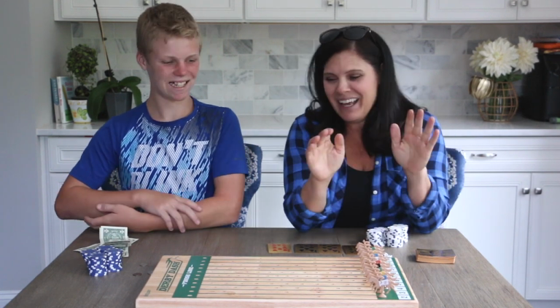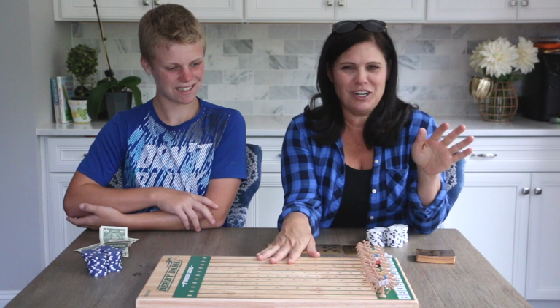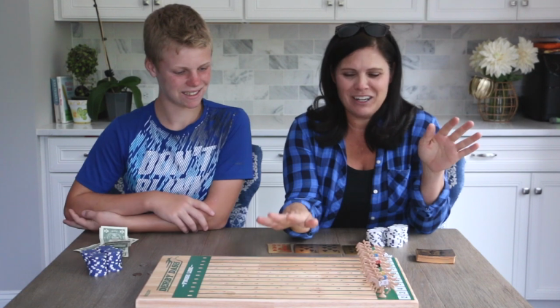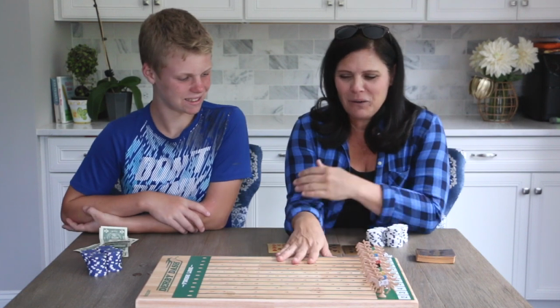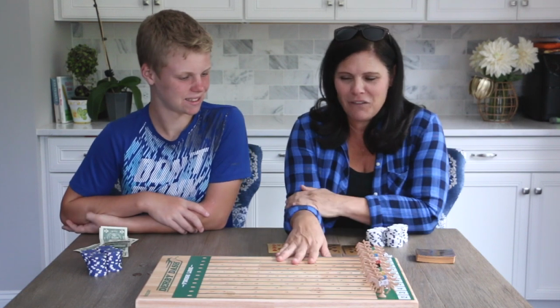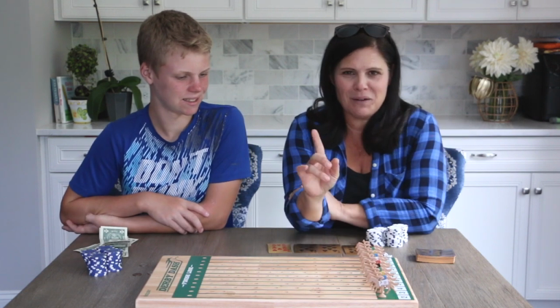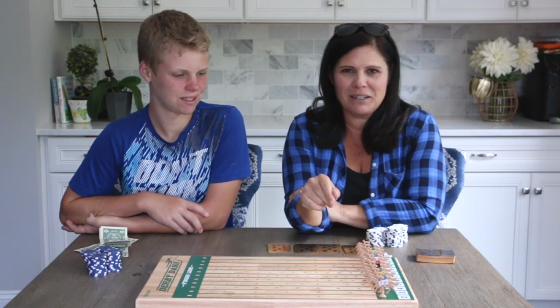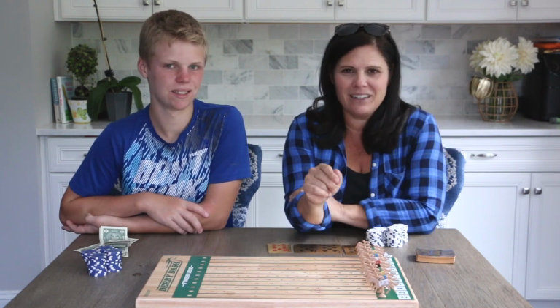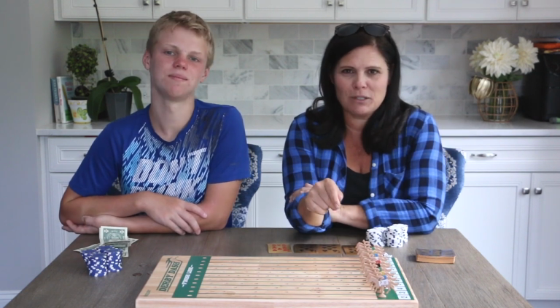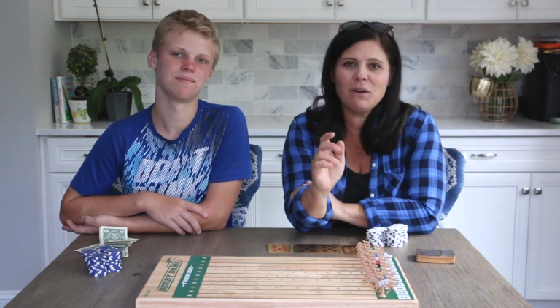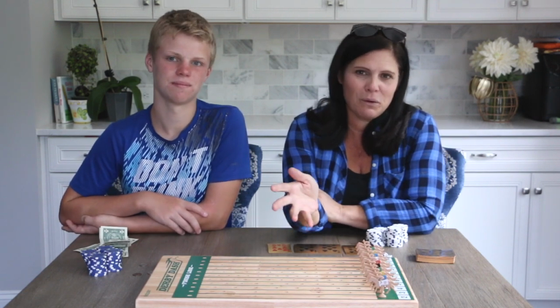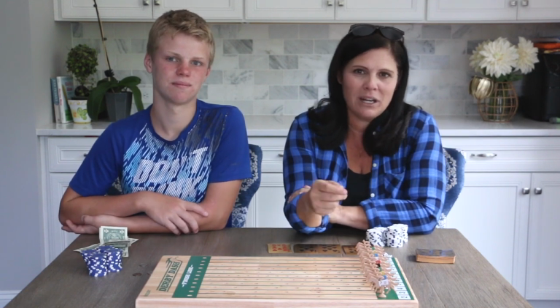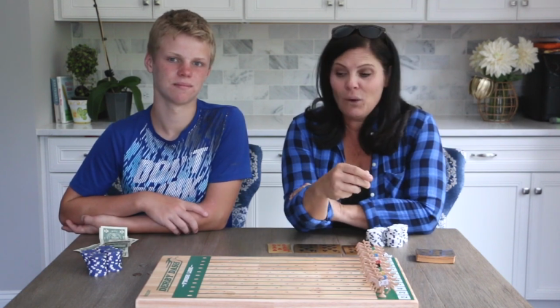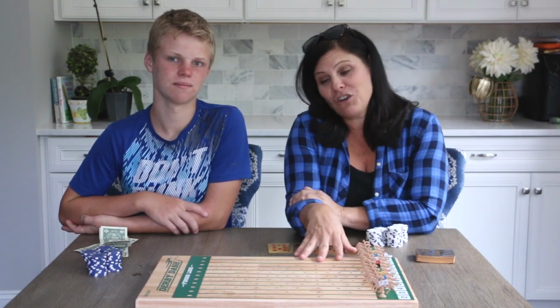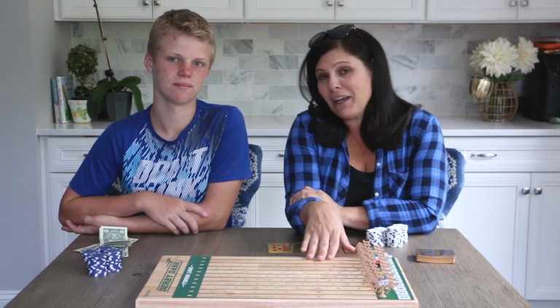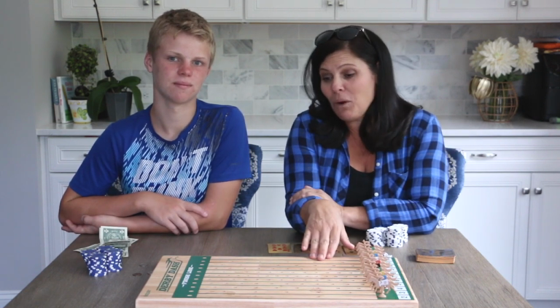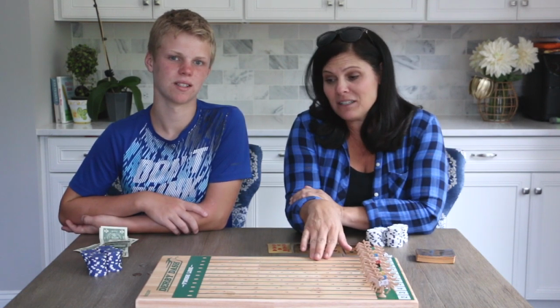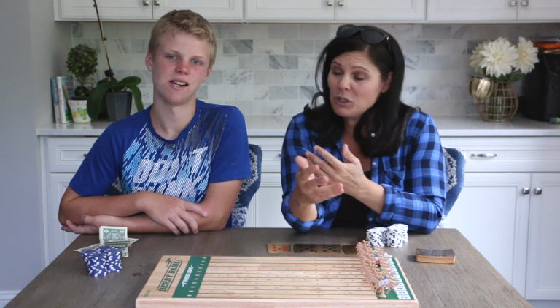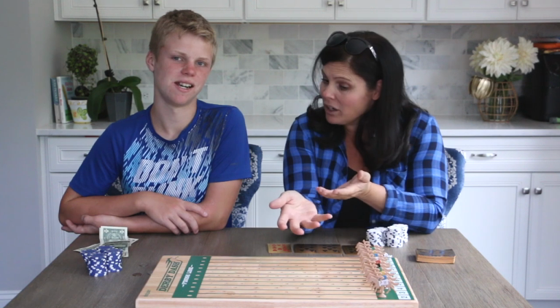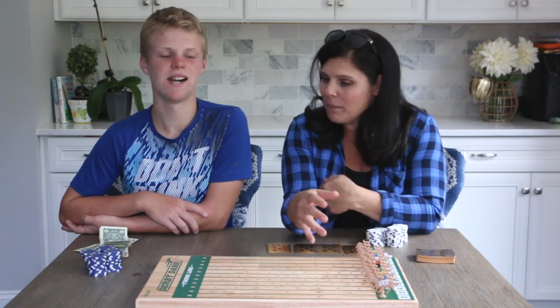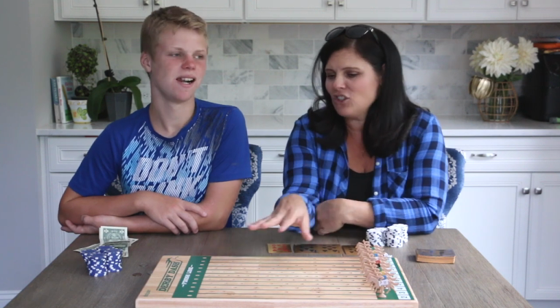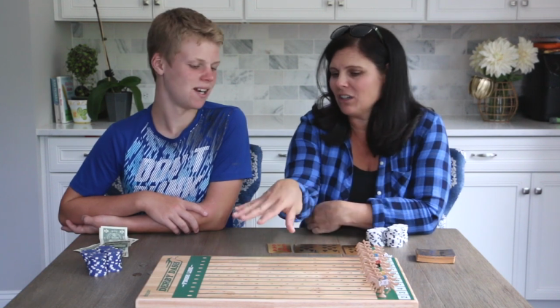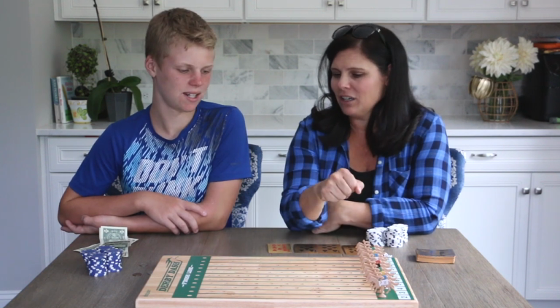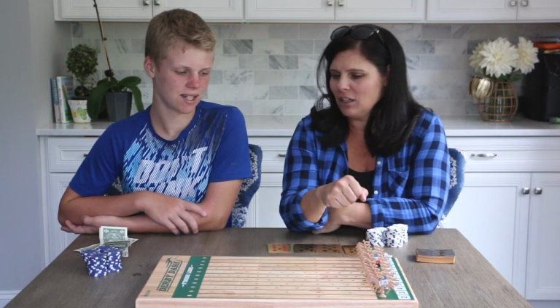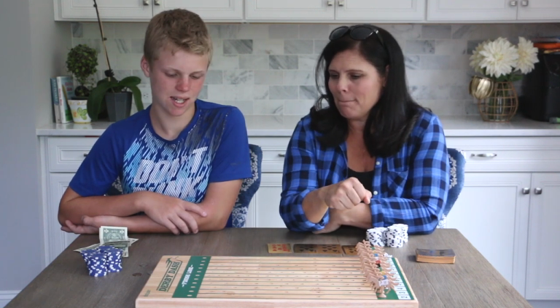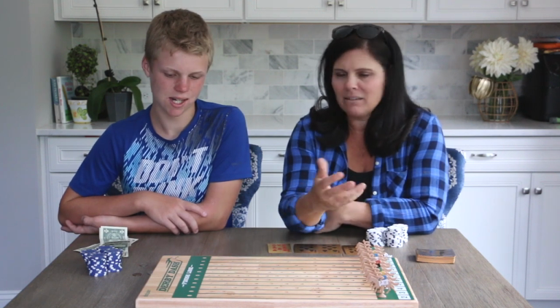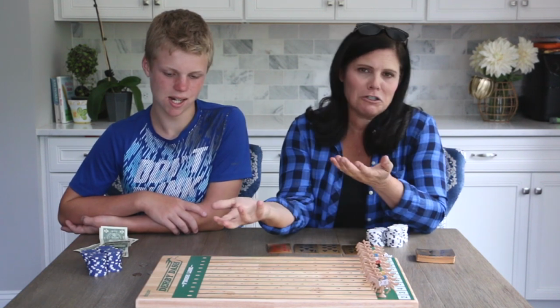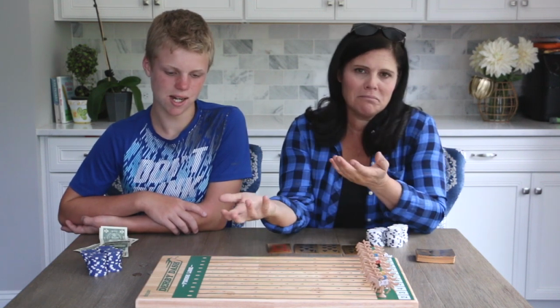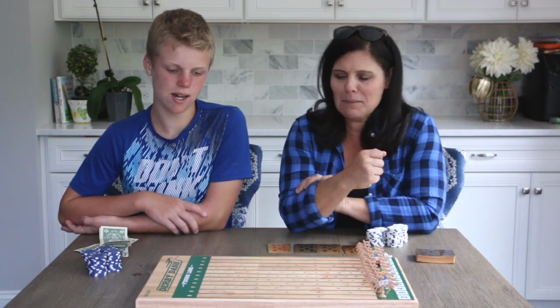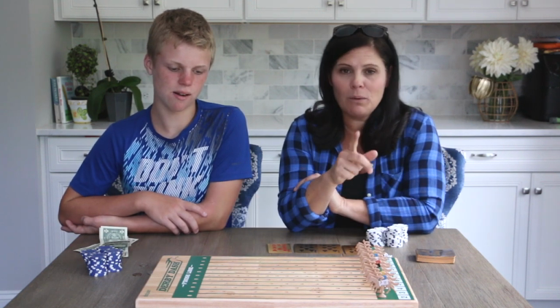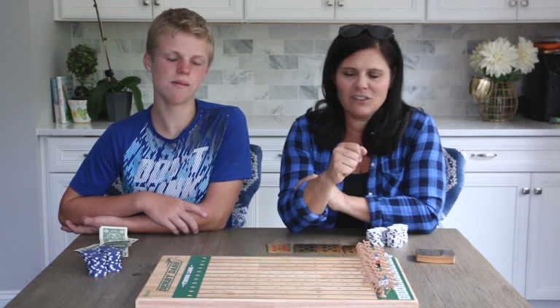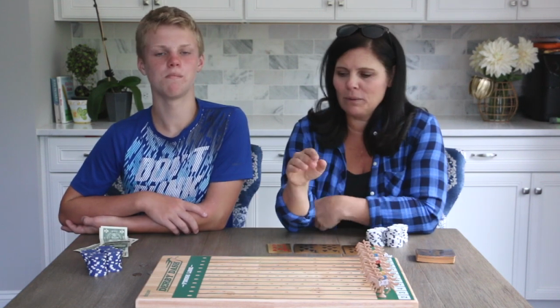So this is Derby Dash. We ordered it off Amazon — we will put the link in the description below if you want to order one. We actually tried to make one ourselves, which worked, but this is just a little cleaner and nicer. So we'll put a link in the description below.